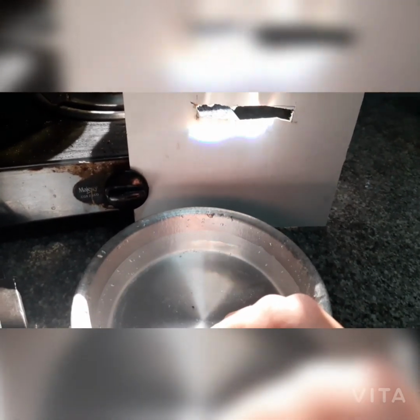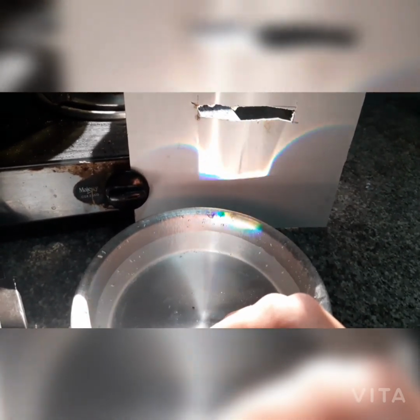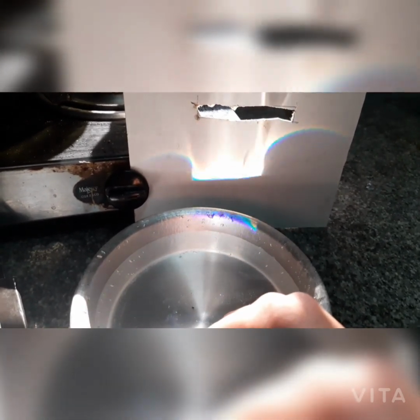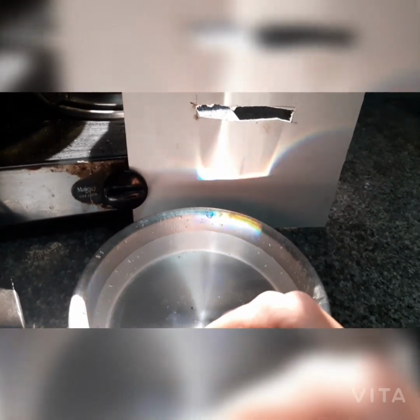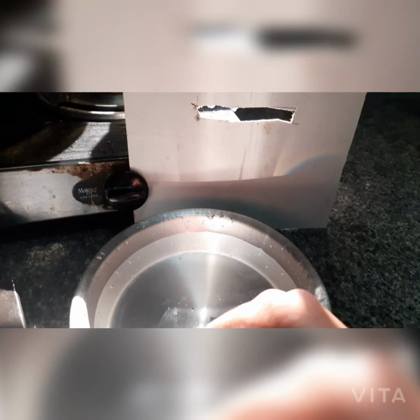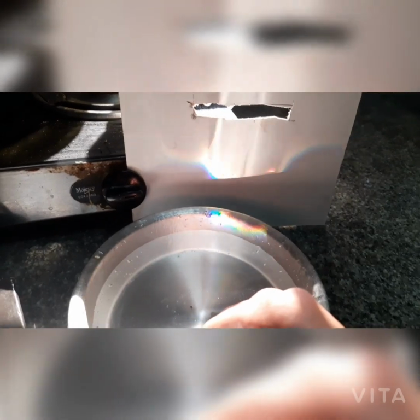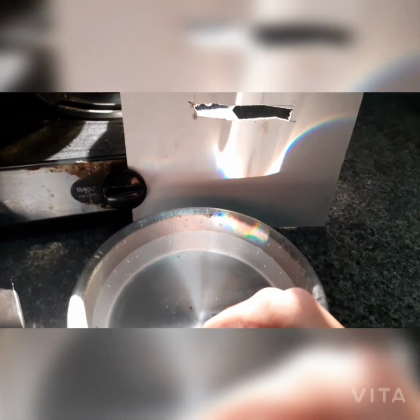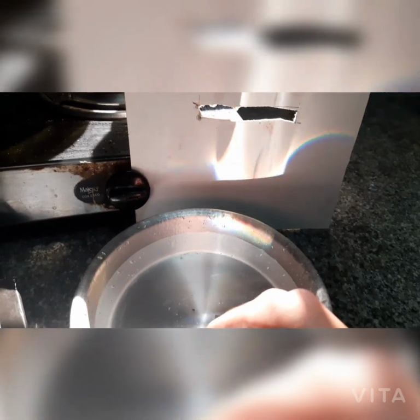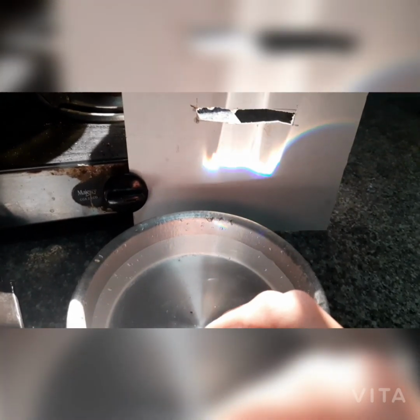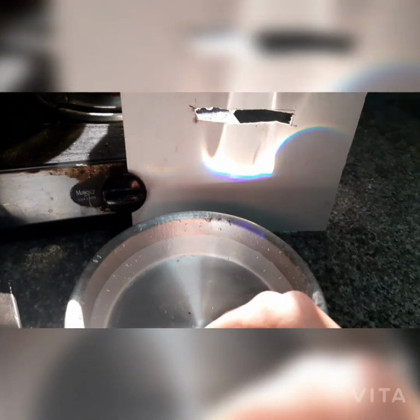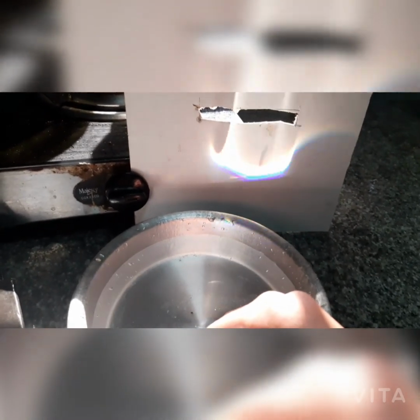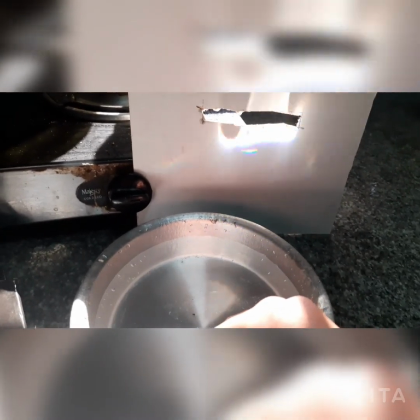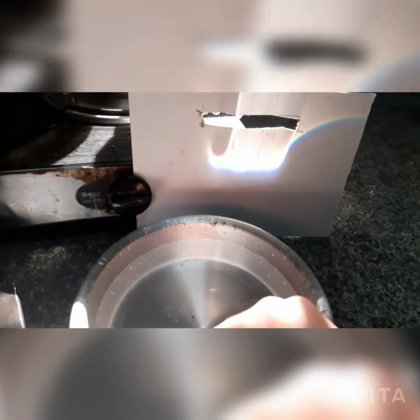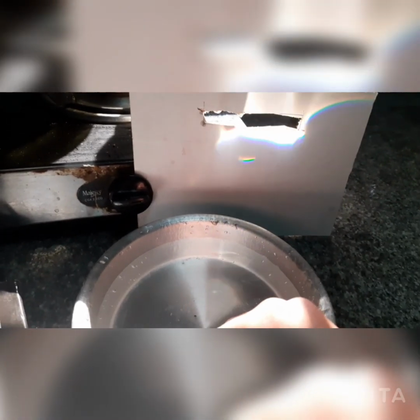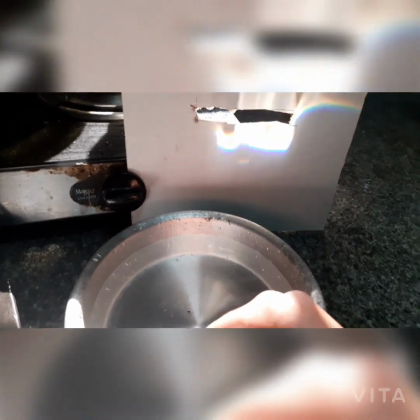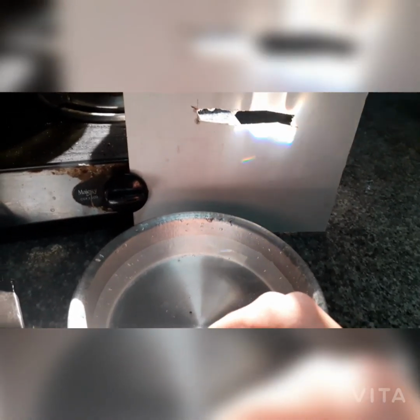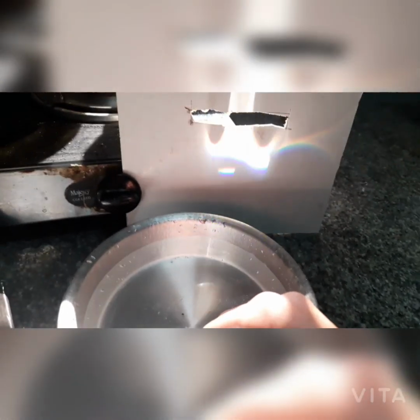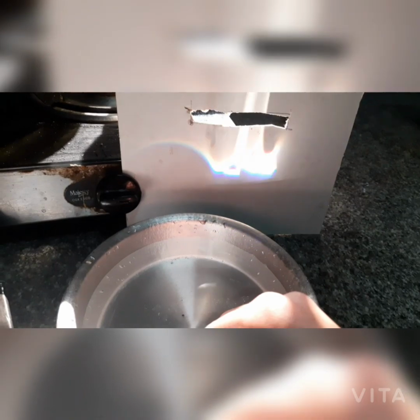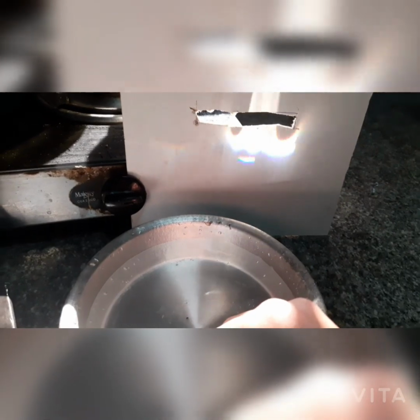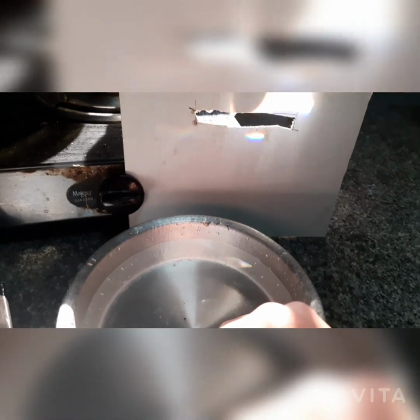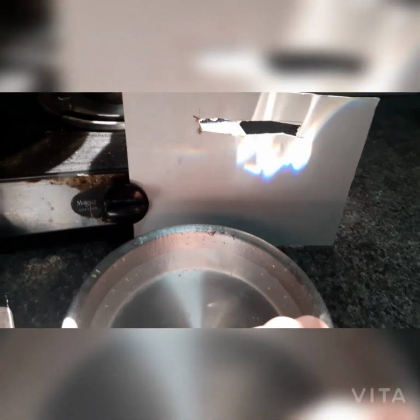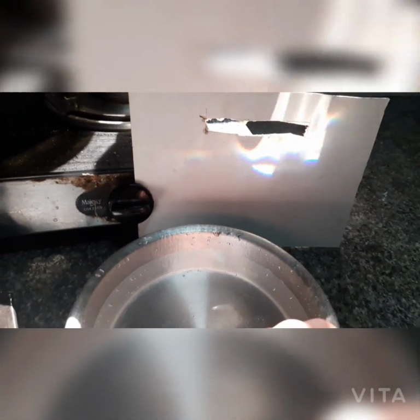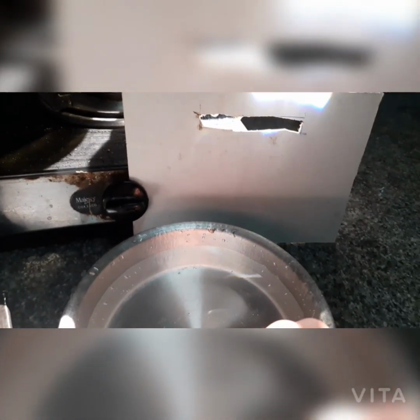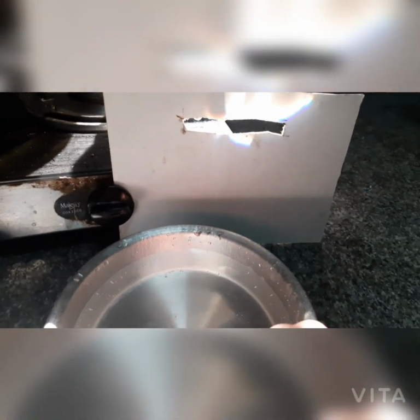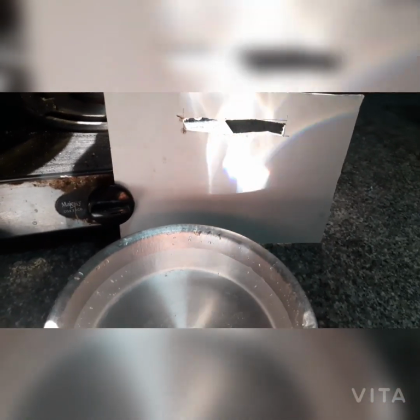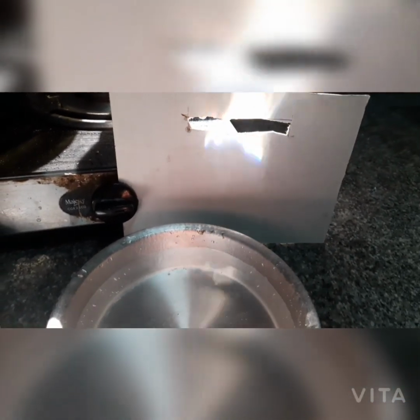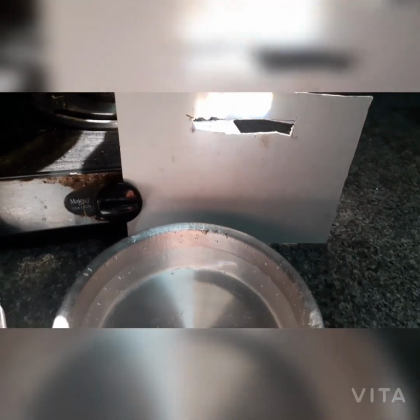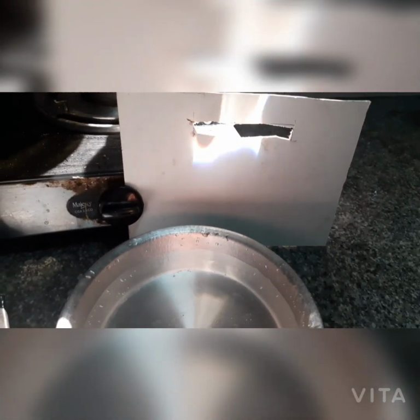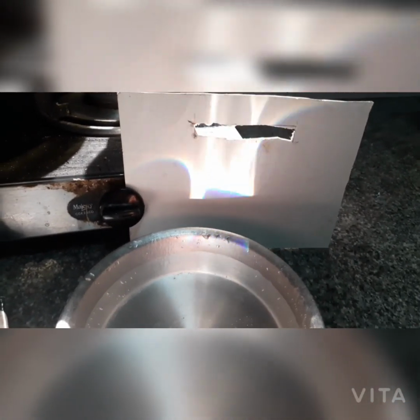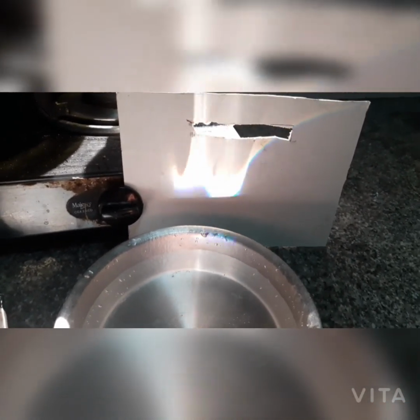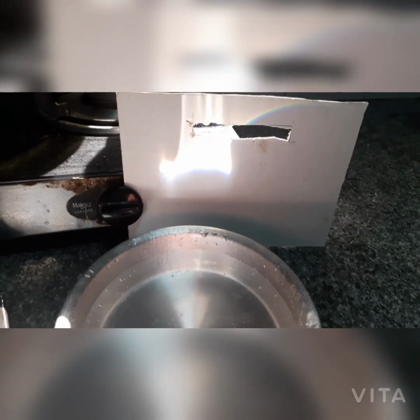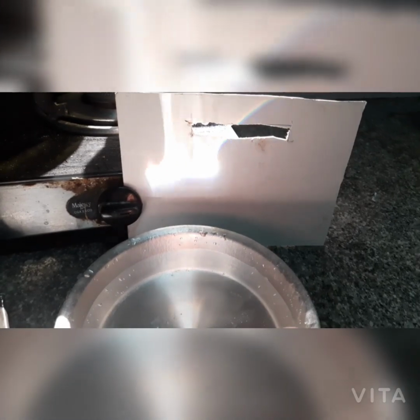The meniscus, which is the curved water surface against the mirror, acts as a lens to split white light into colors. Now you can see the seven colors.